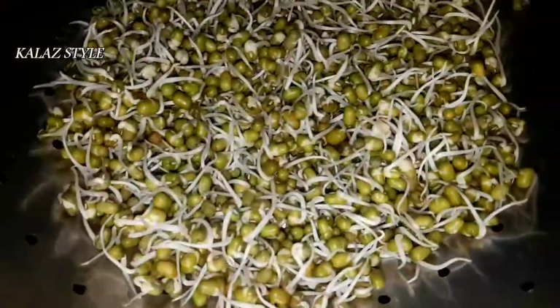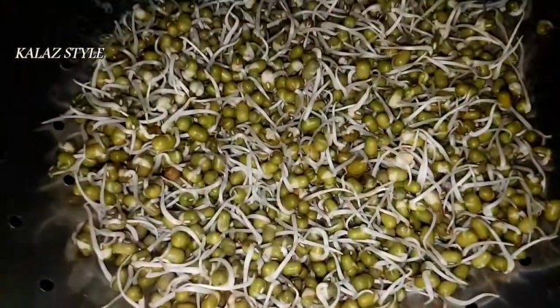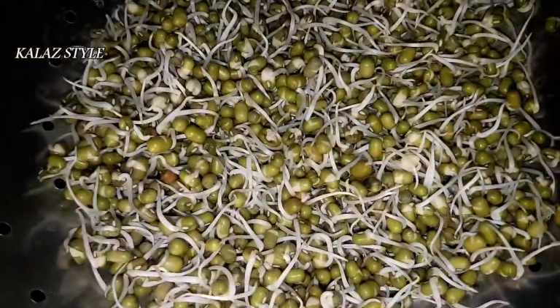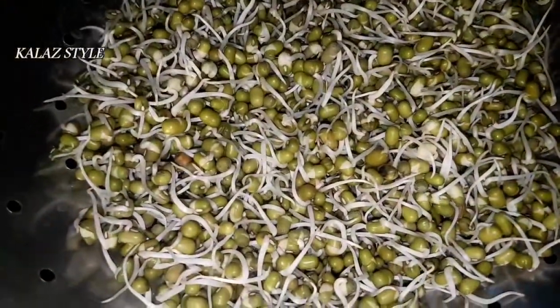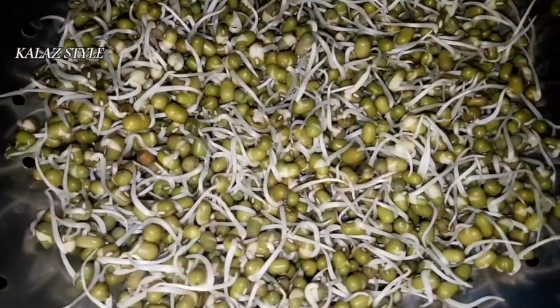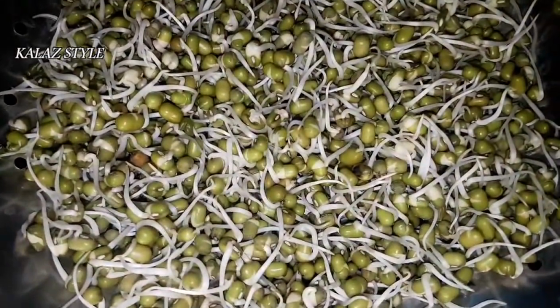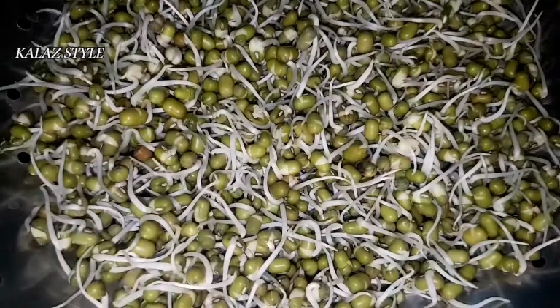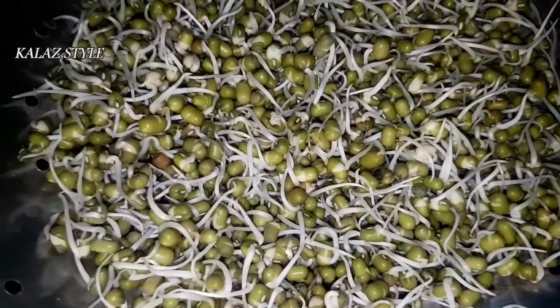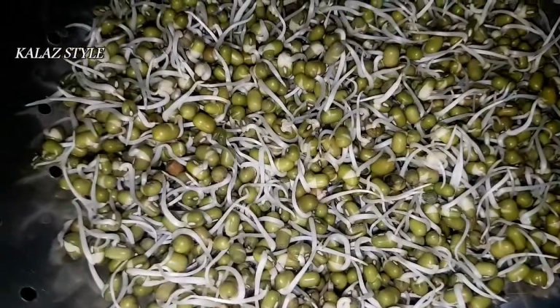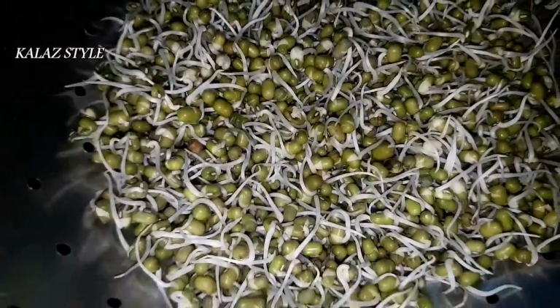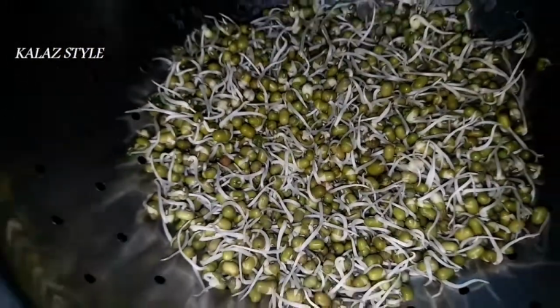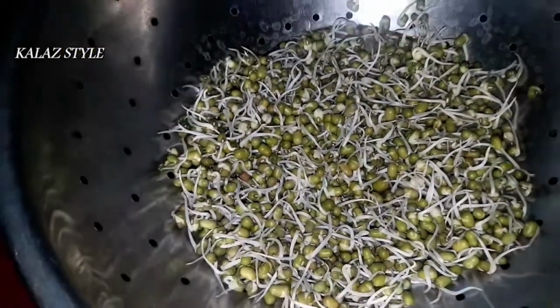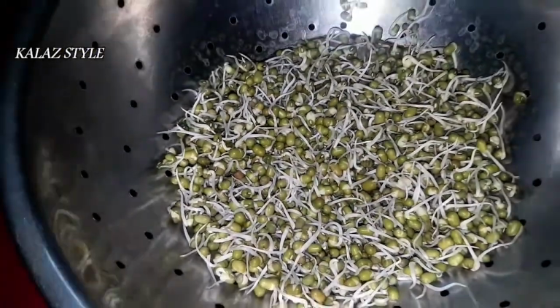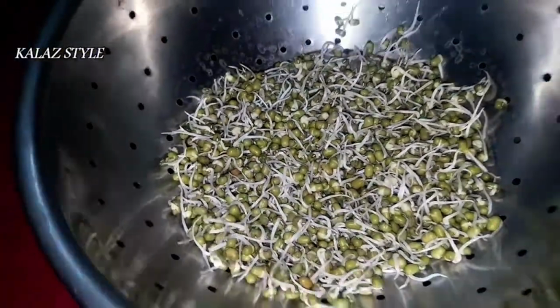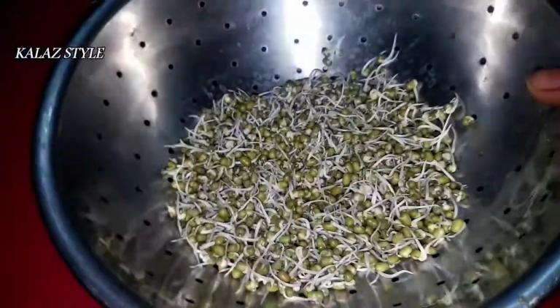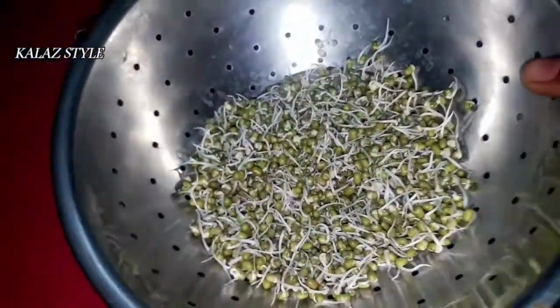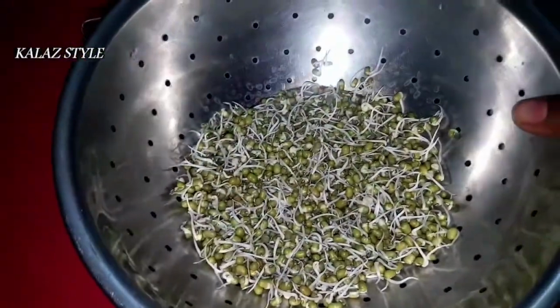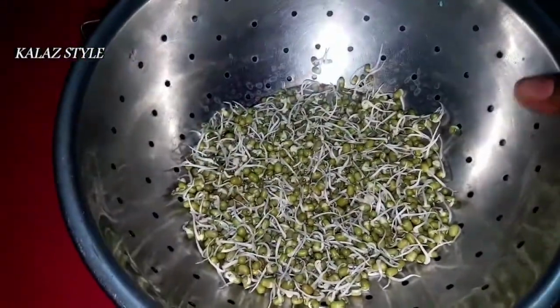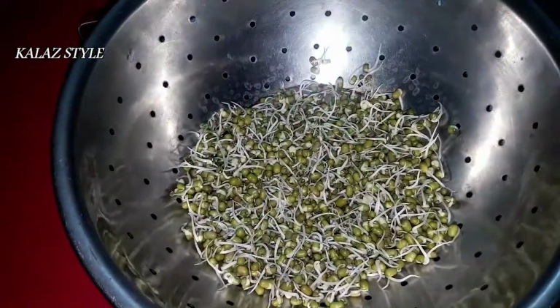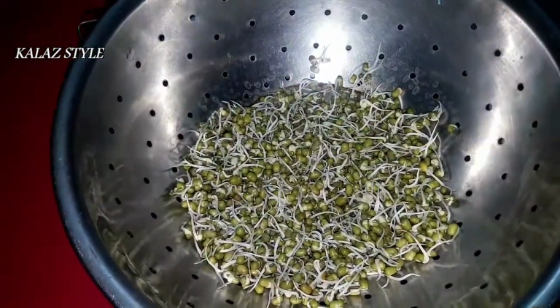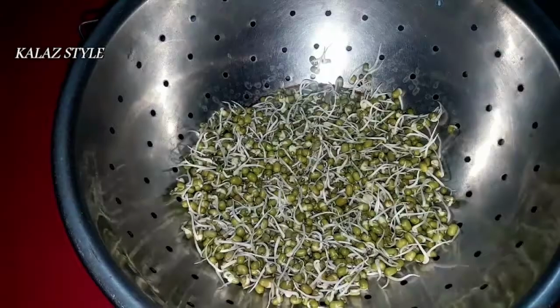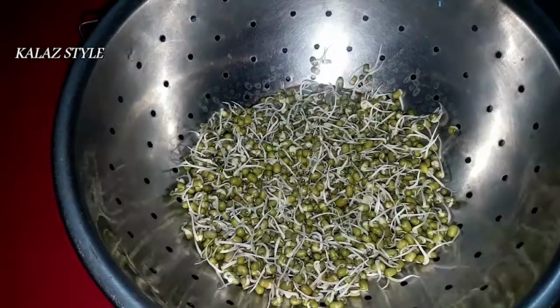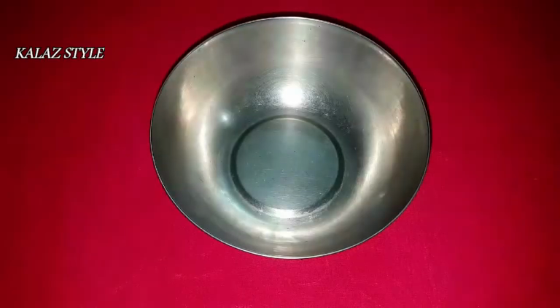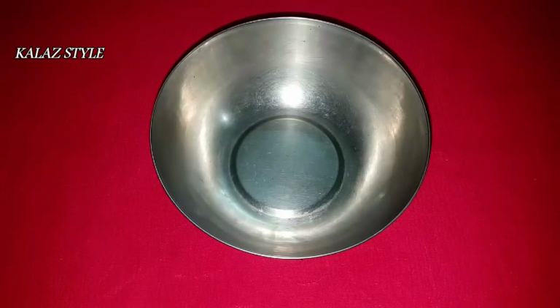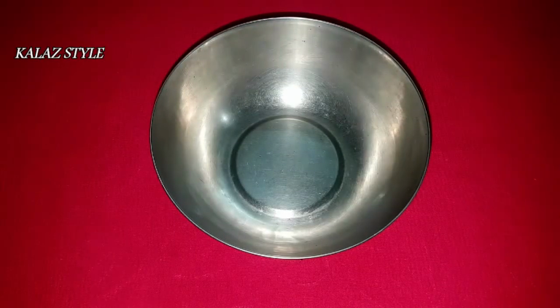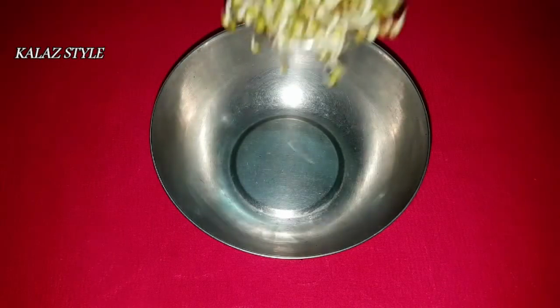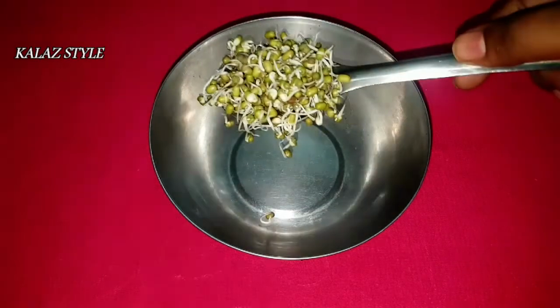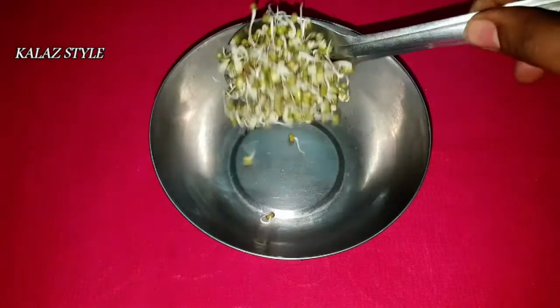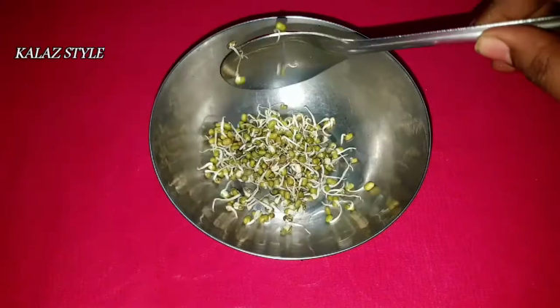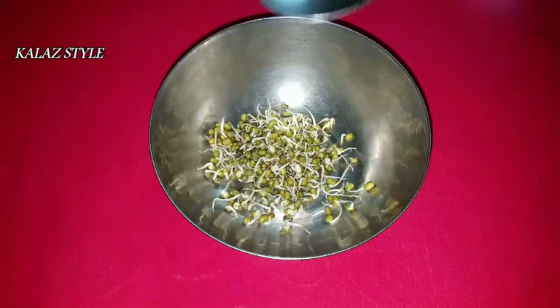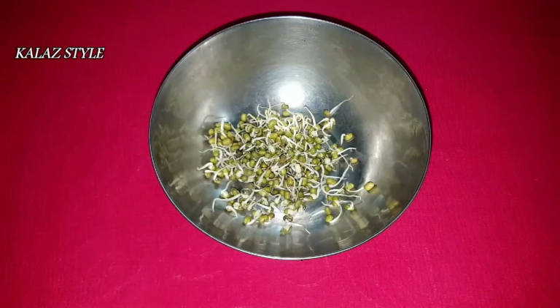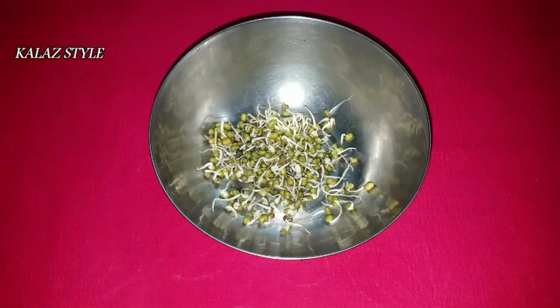You know, there are many ways to prepare sprouts at home, but this is how I used to follow these steps to make sprouts at my home. Let me show you how to make a simple sprout salad.